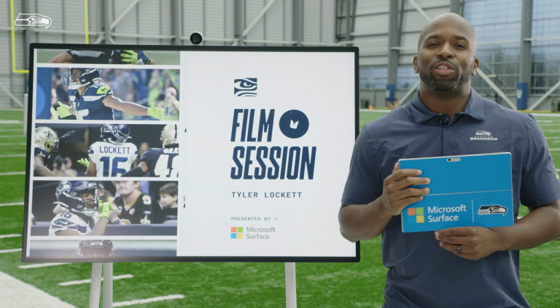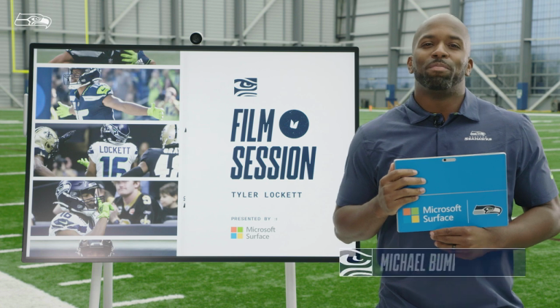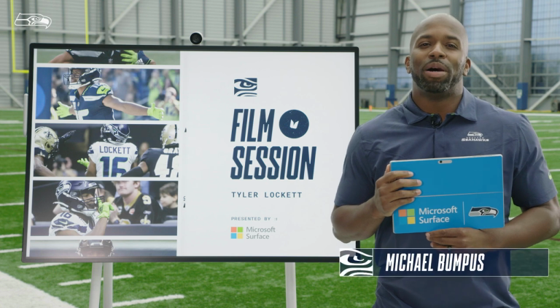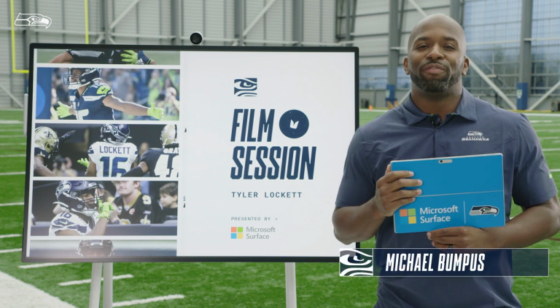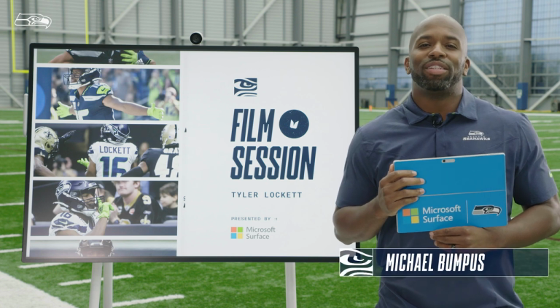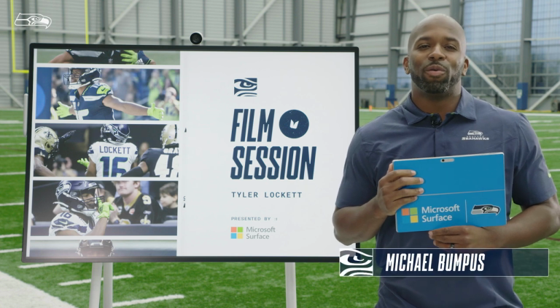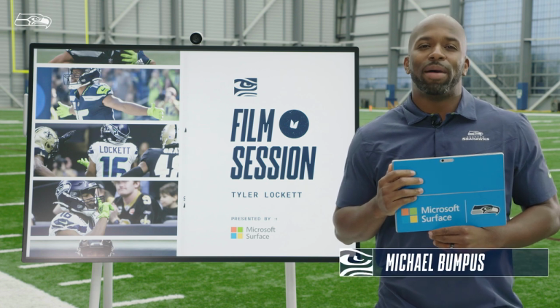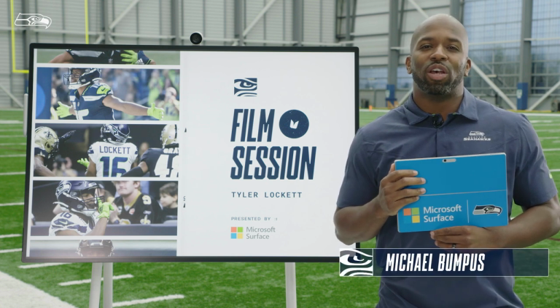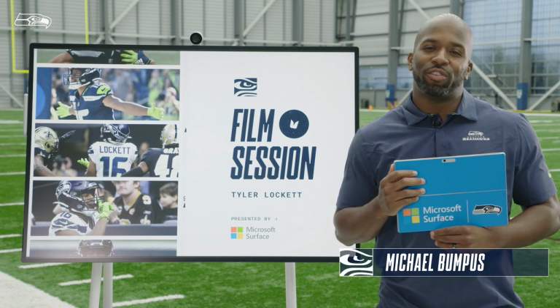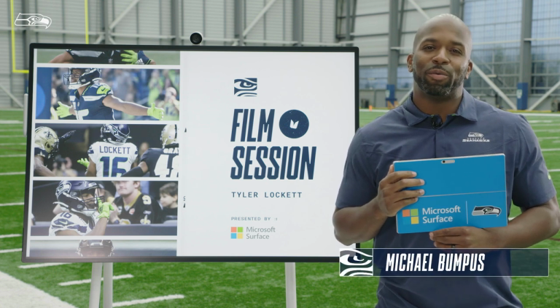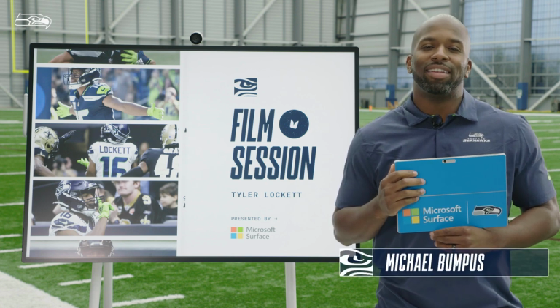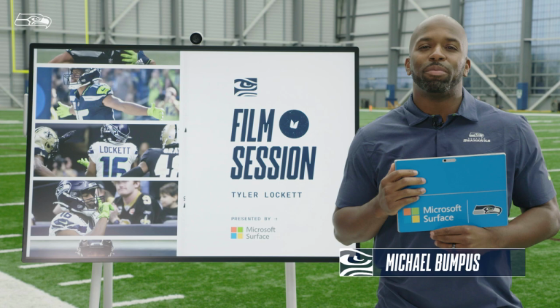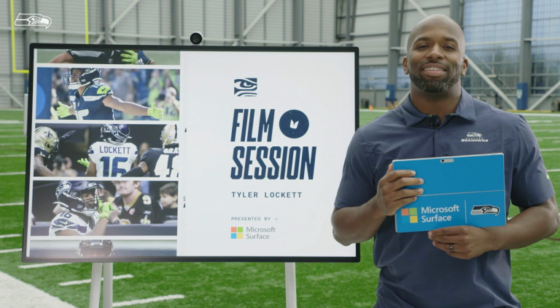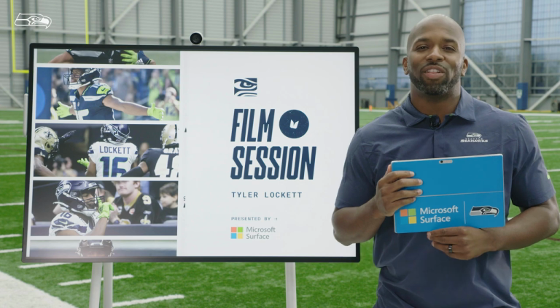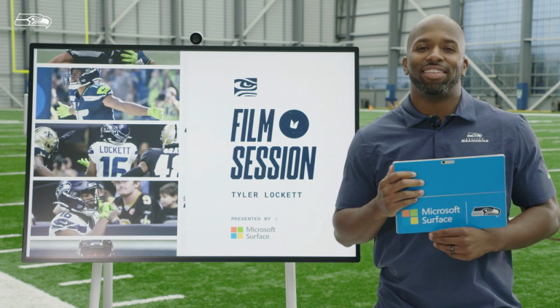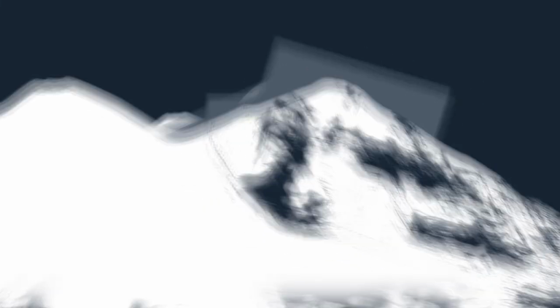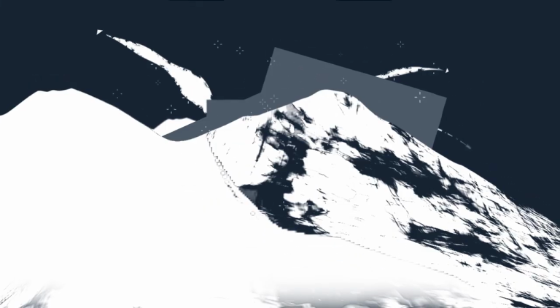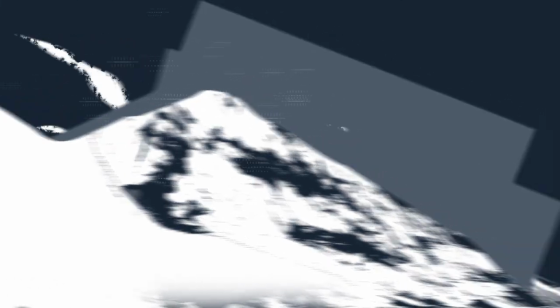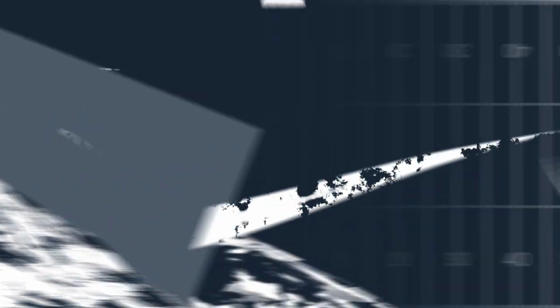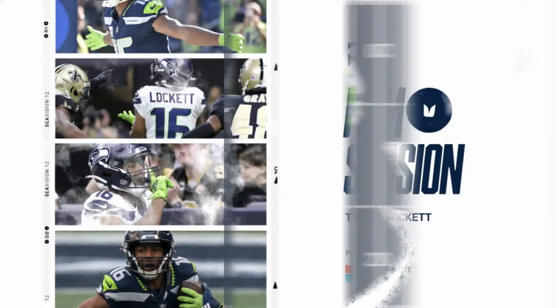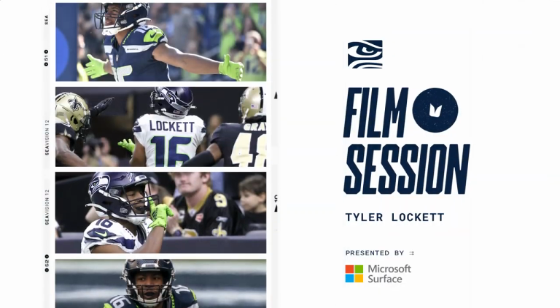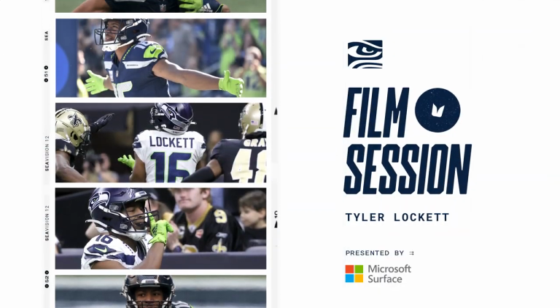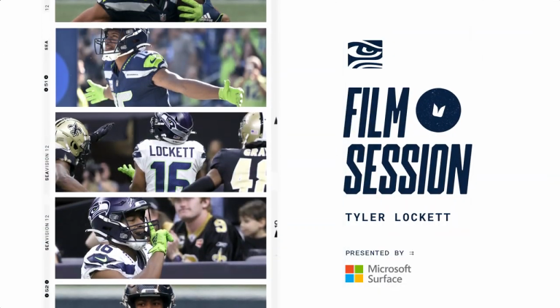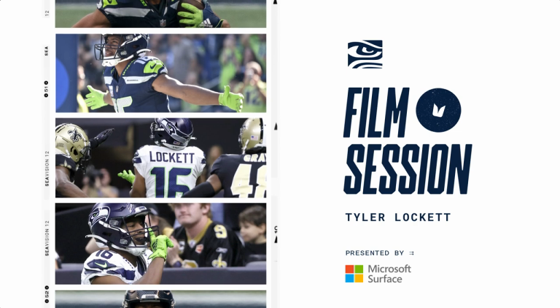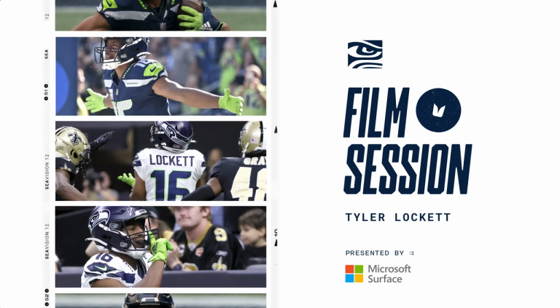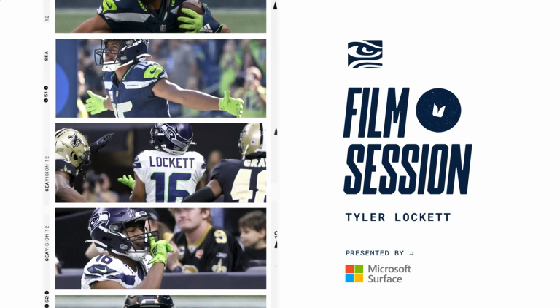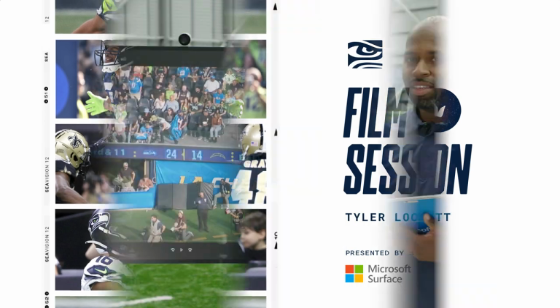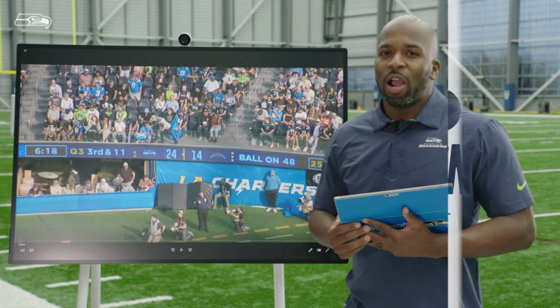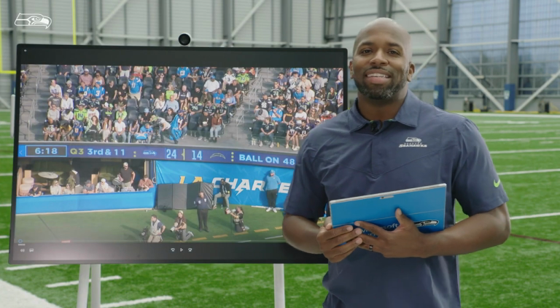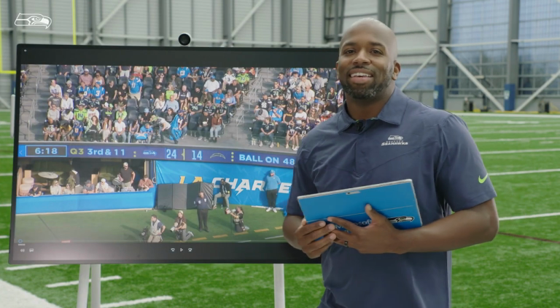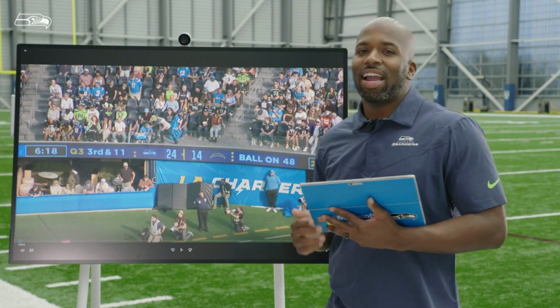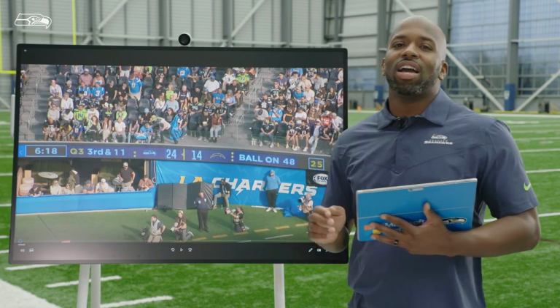What's up? This is Michael Bumpus with a film session powered by Microsoft Surface. Today, we're taking a look at number 16, Tyler Lockett.